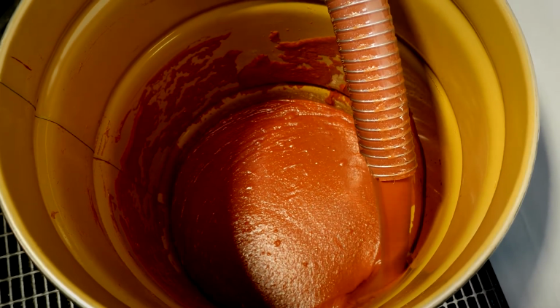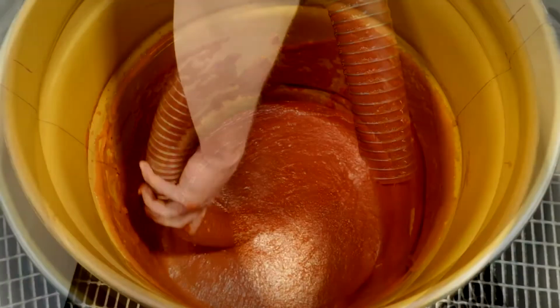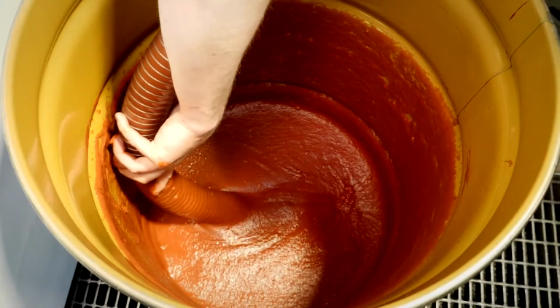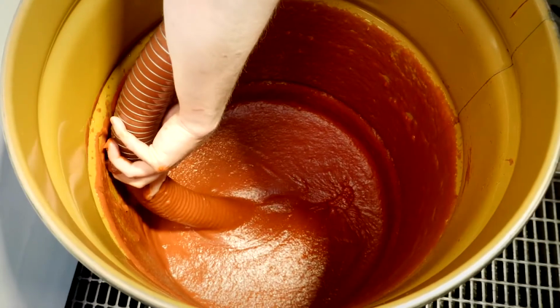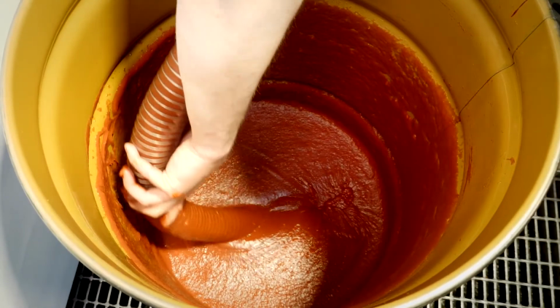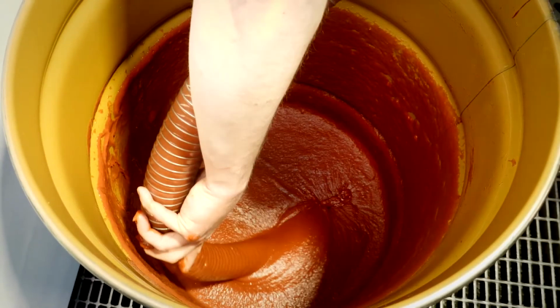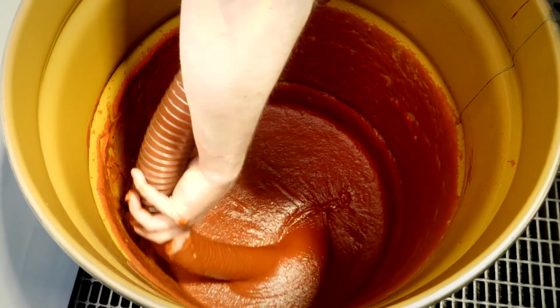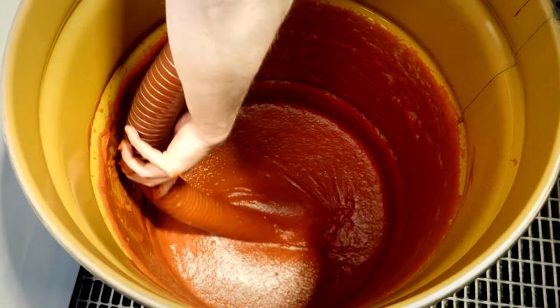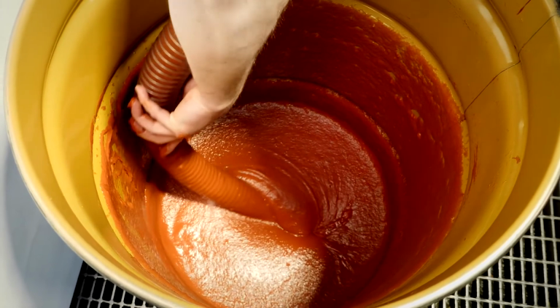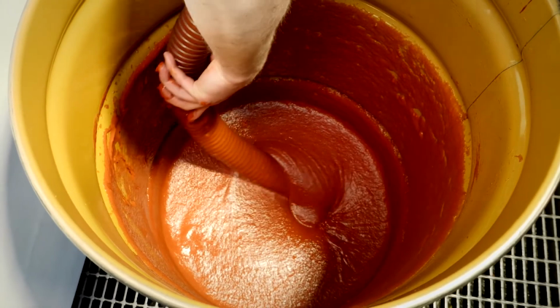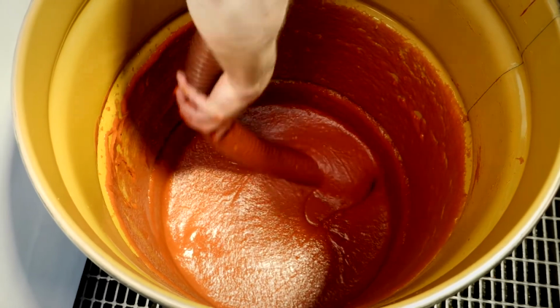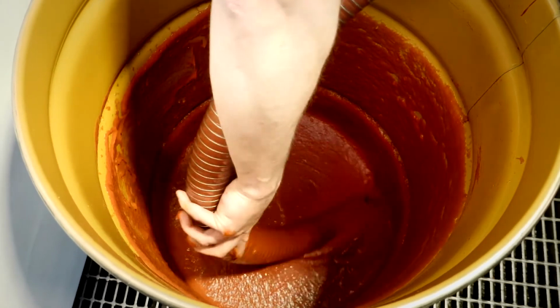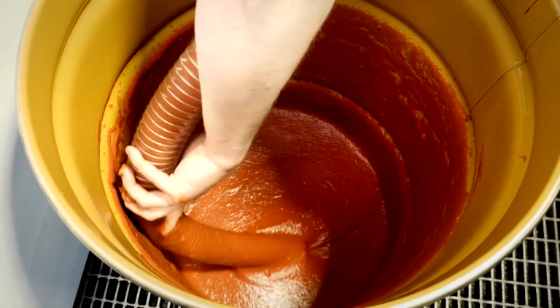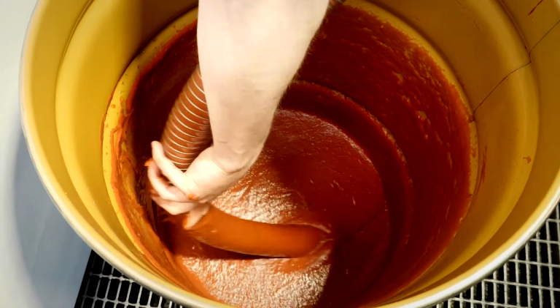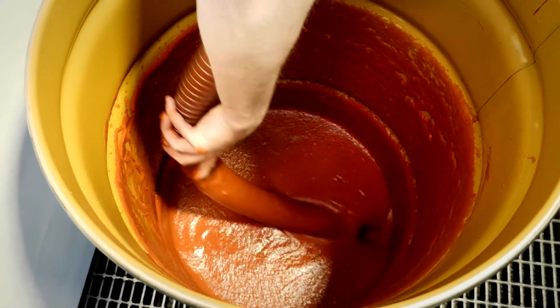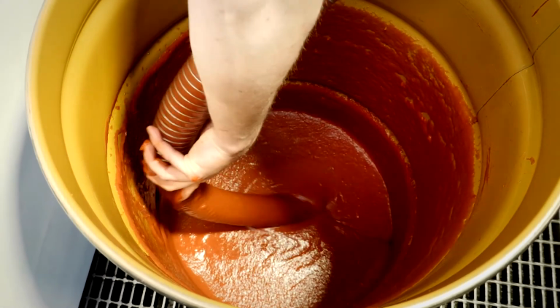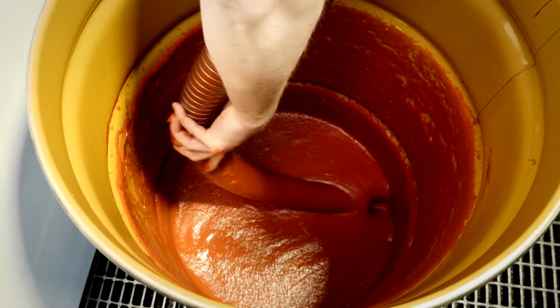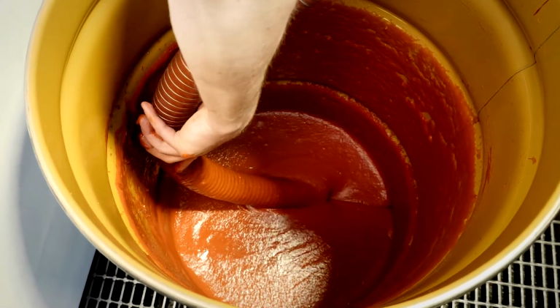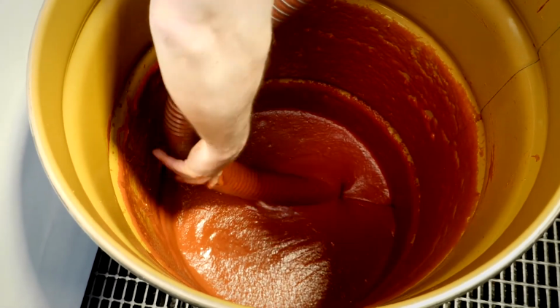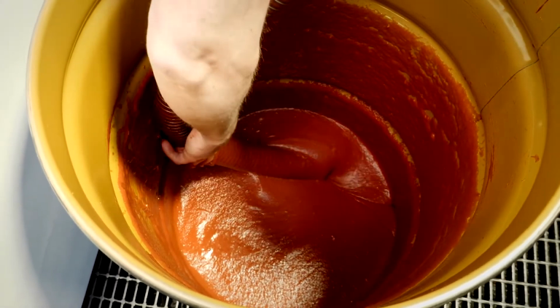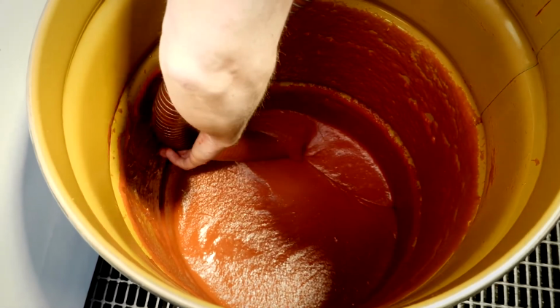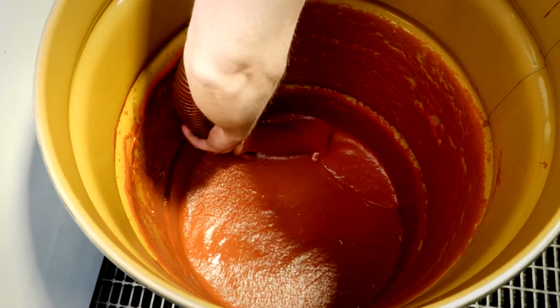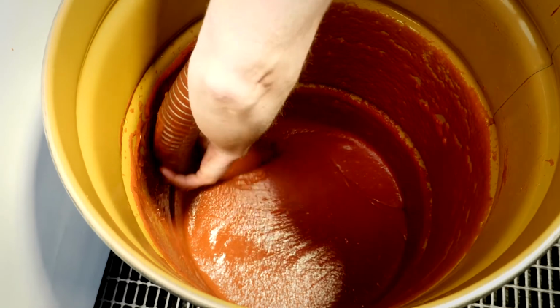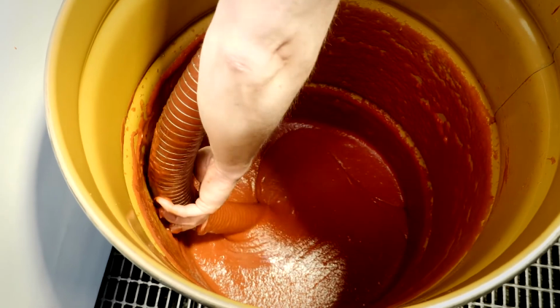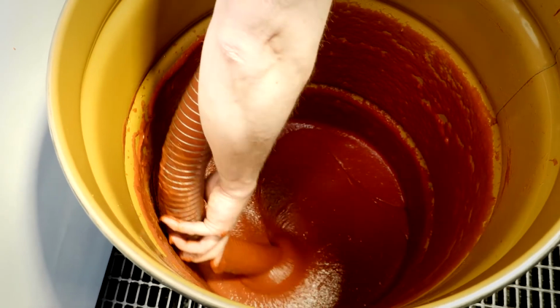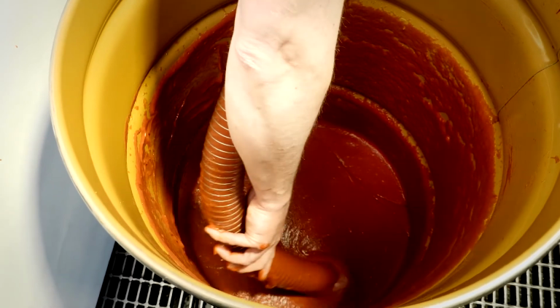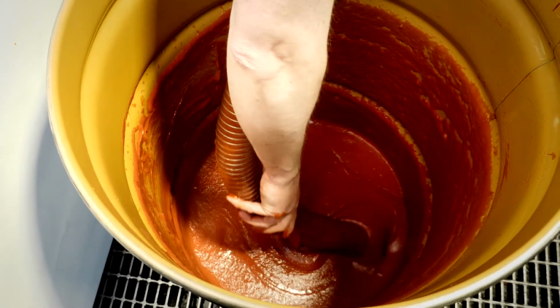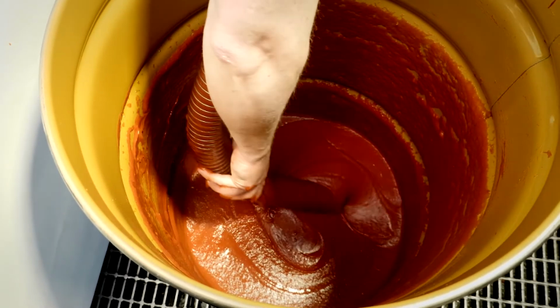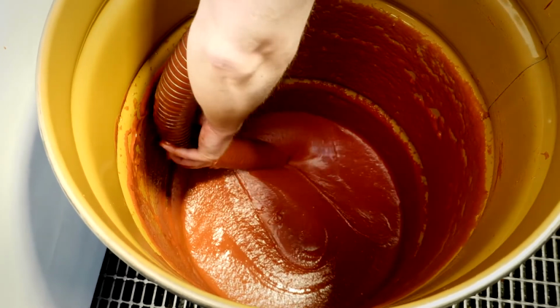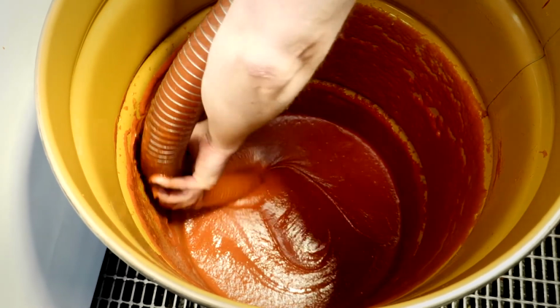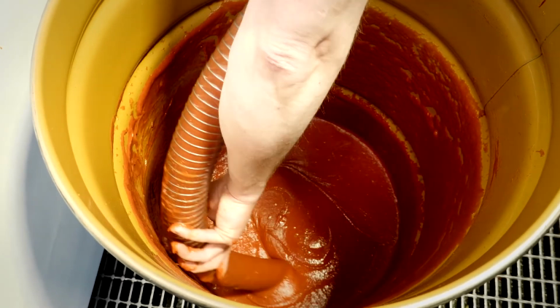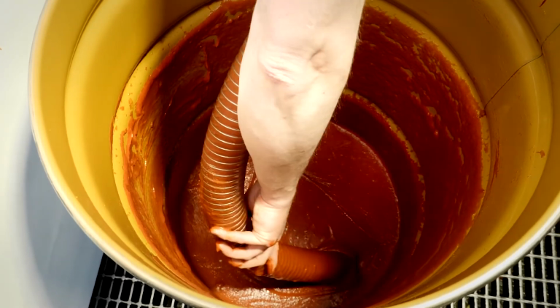Not only can the FDS effectively move the tomato paste, but its ability to pump a mix of product and air allows it to completely empty the container, saving you ingredients and money.